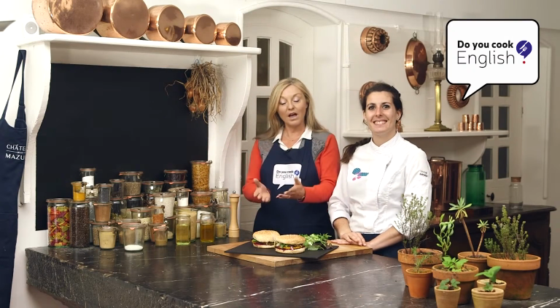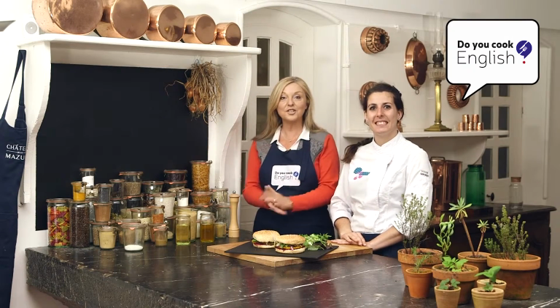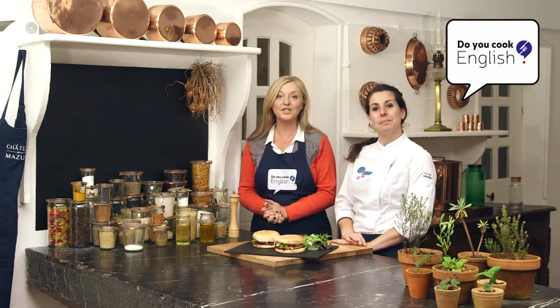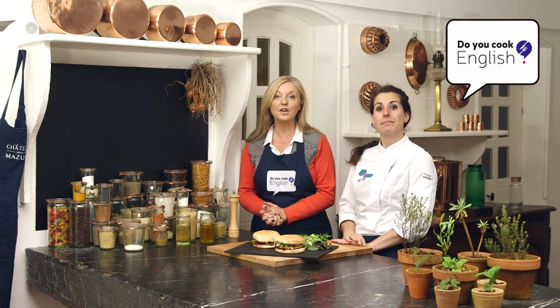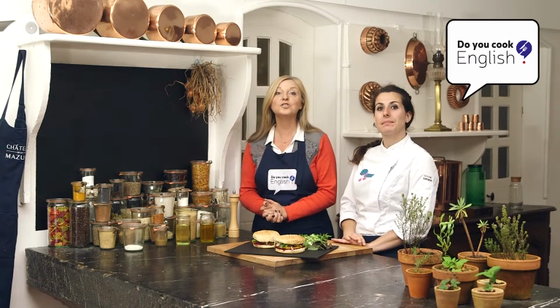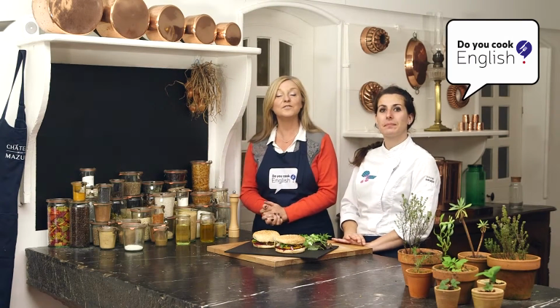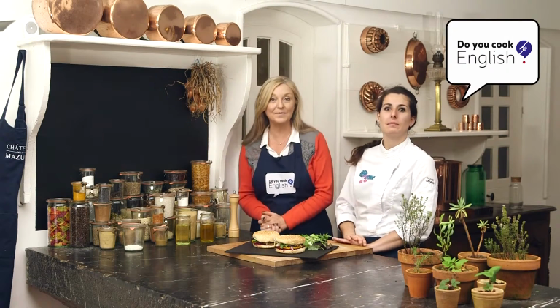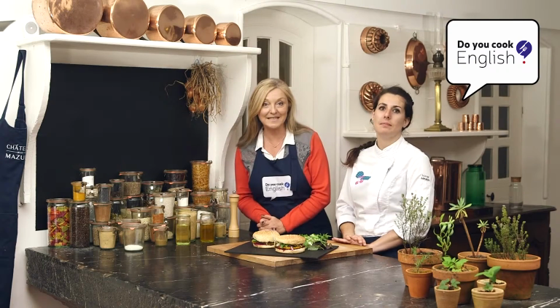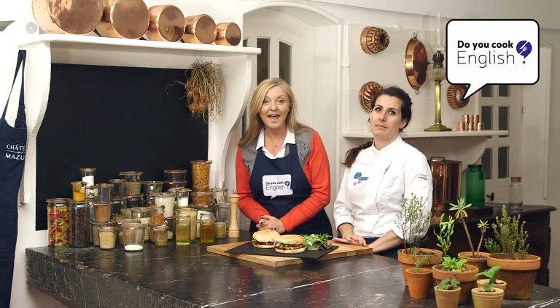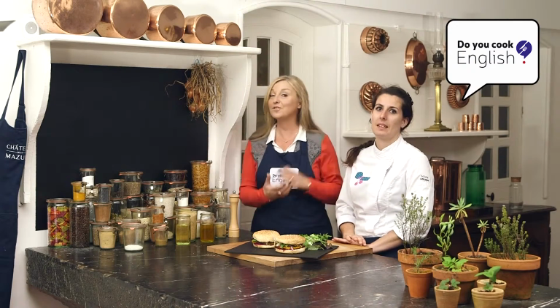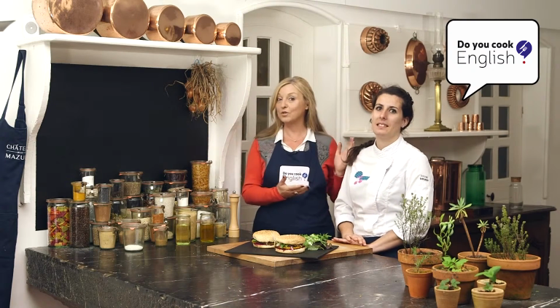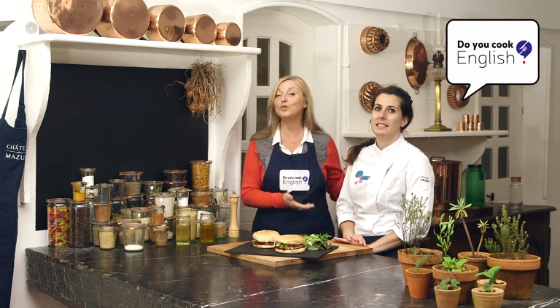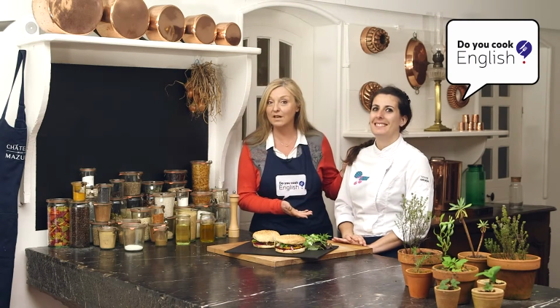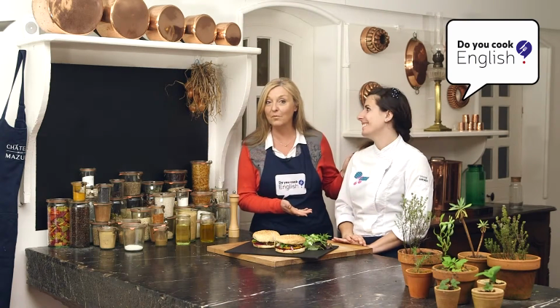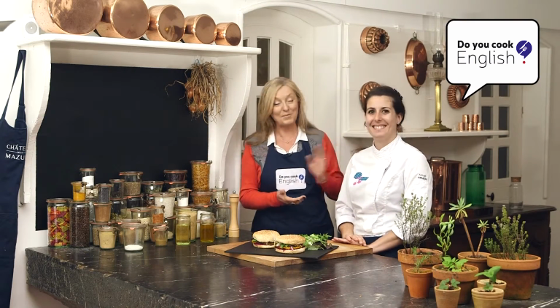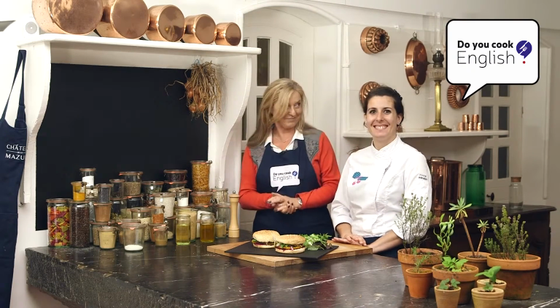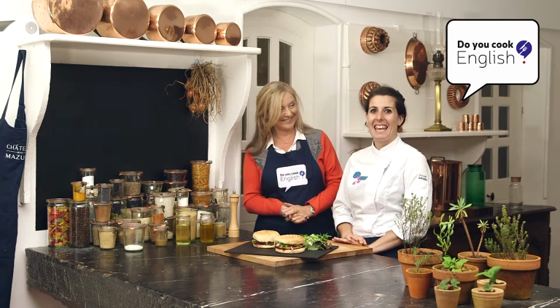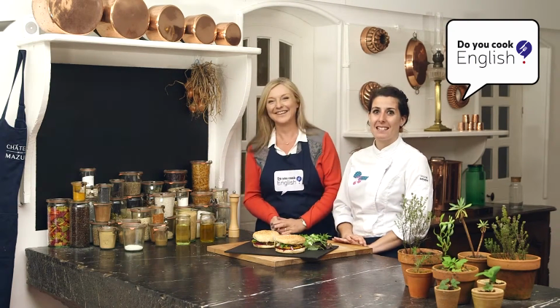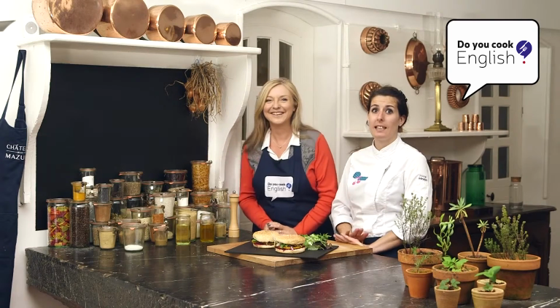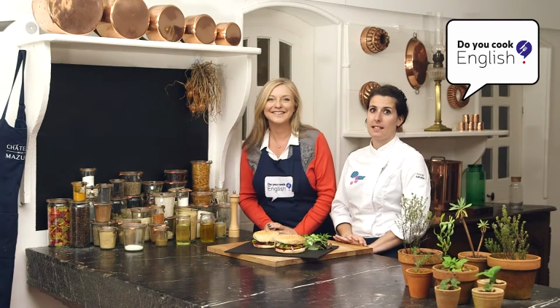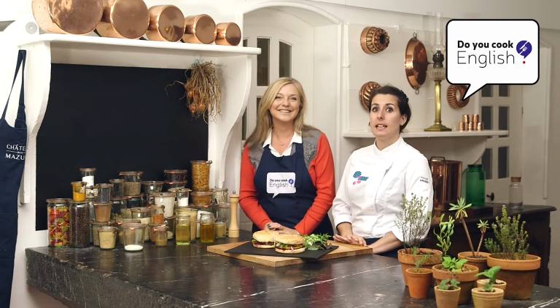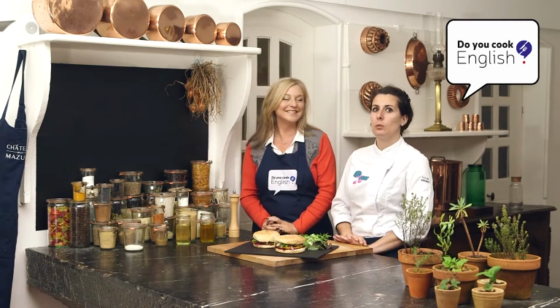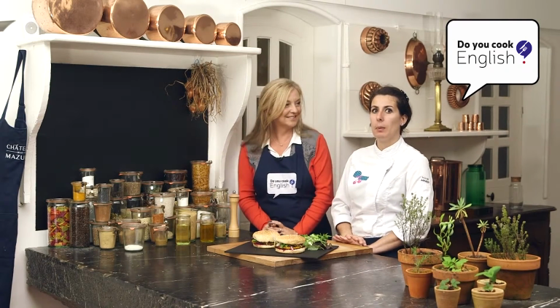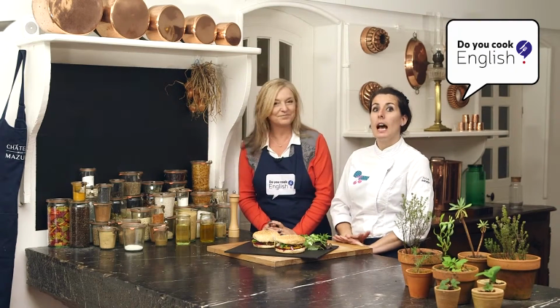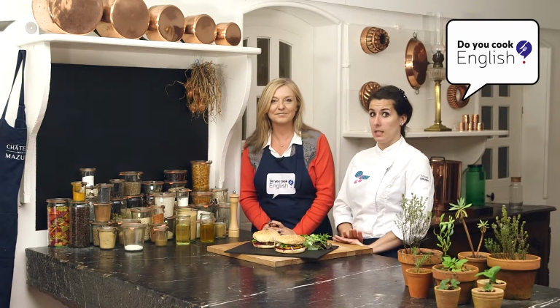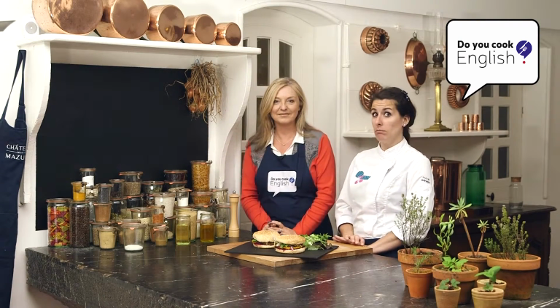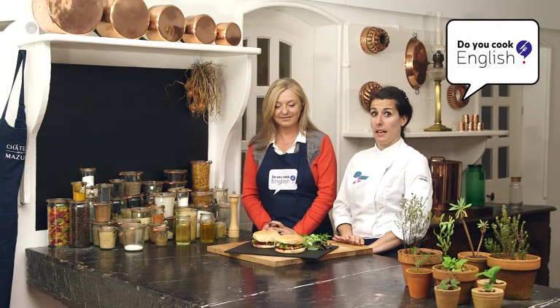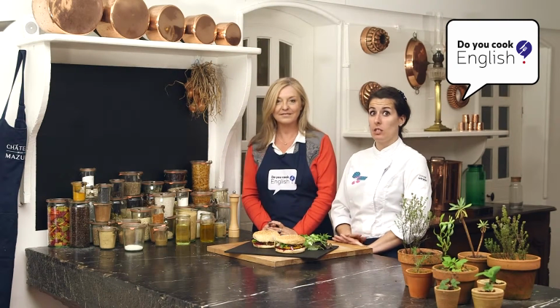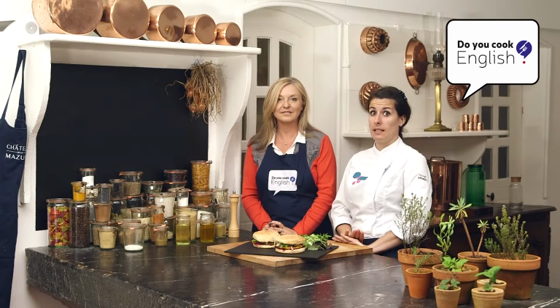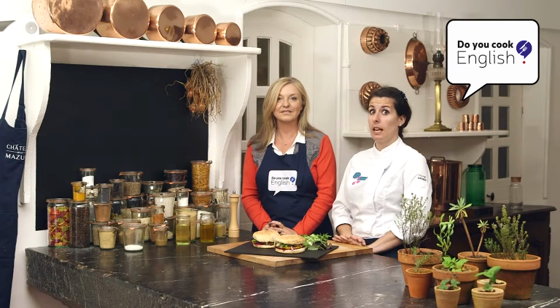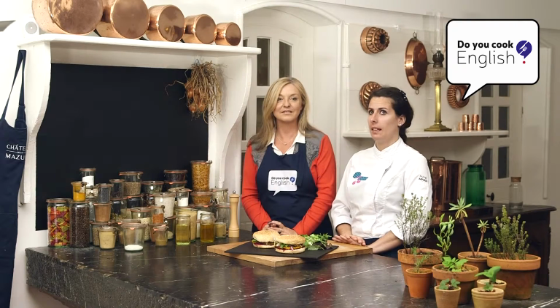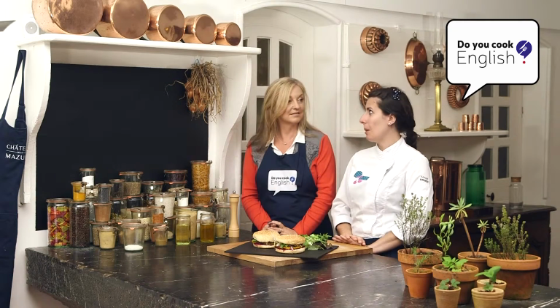A delicious veggie burger, just right for Independence Day and of course beautifully served up by Marie. Here it is — it's easy to make up as you have seen, and now we just set it down and heat it up.